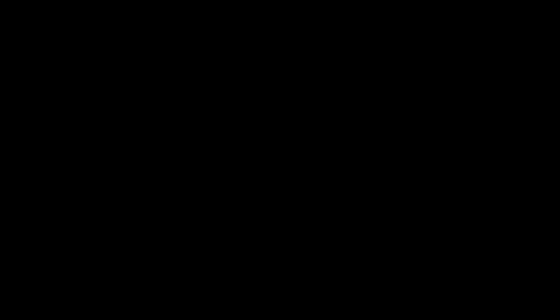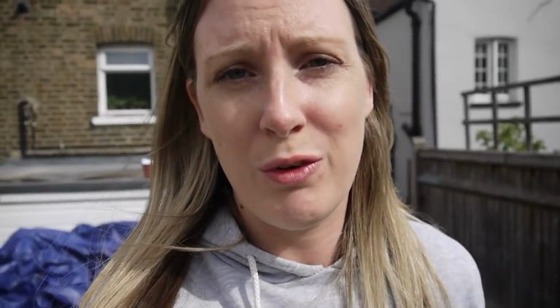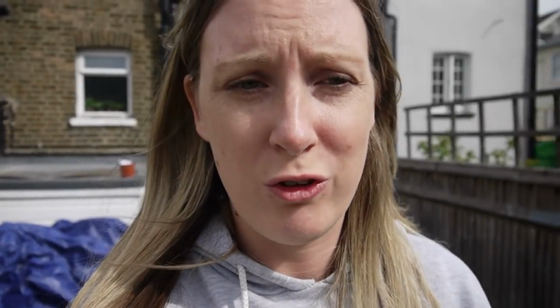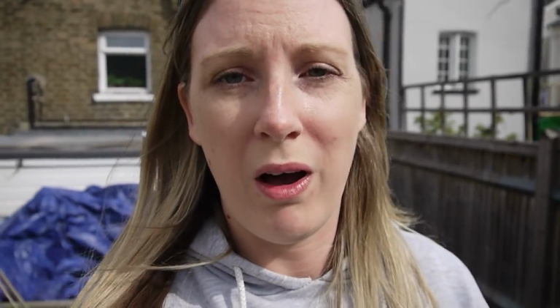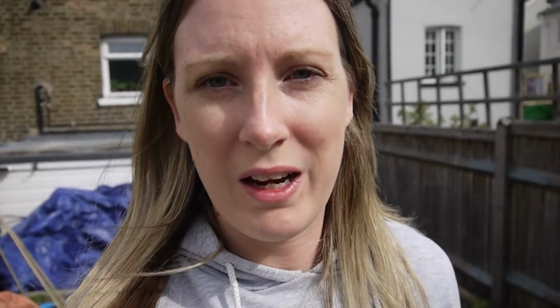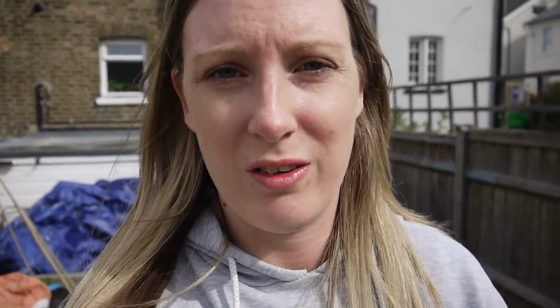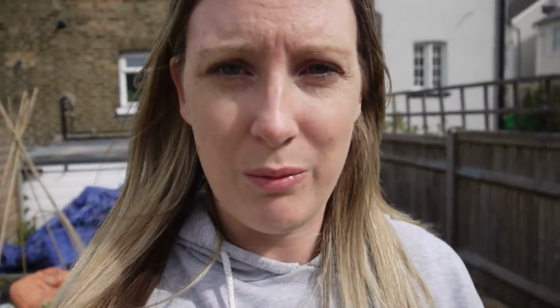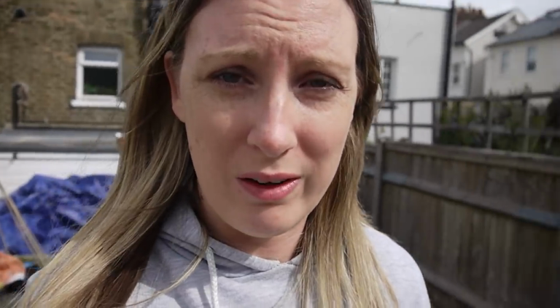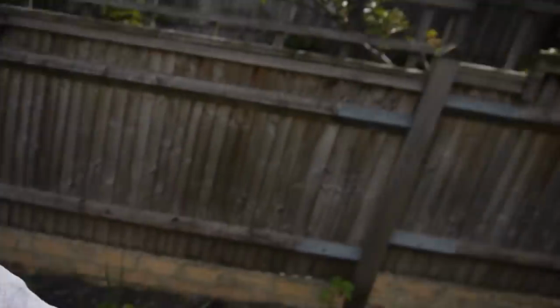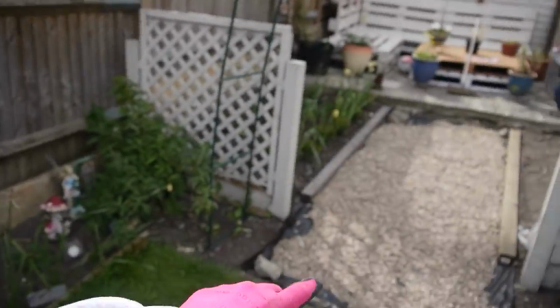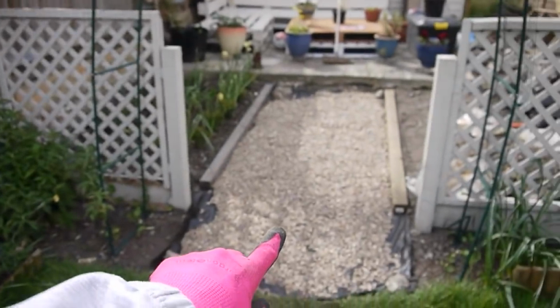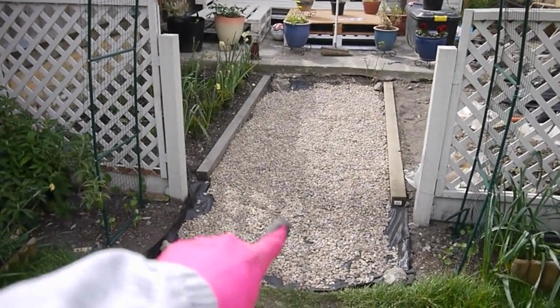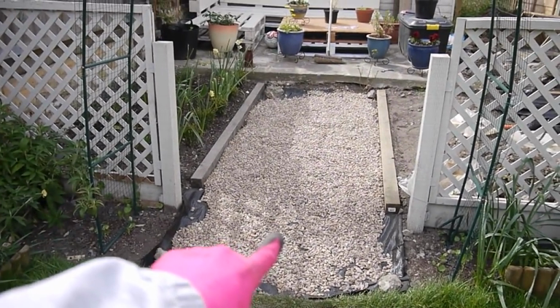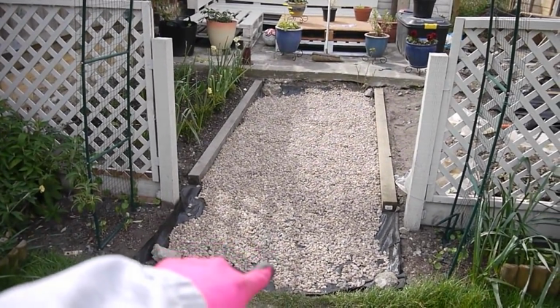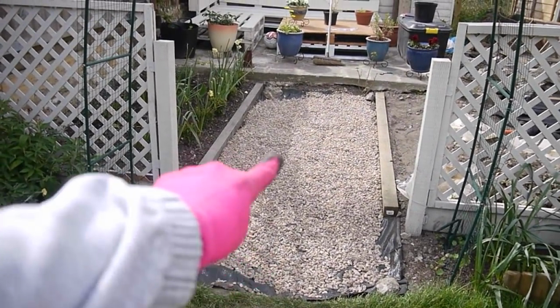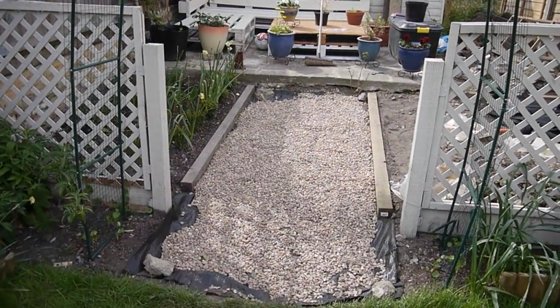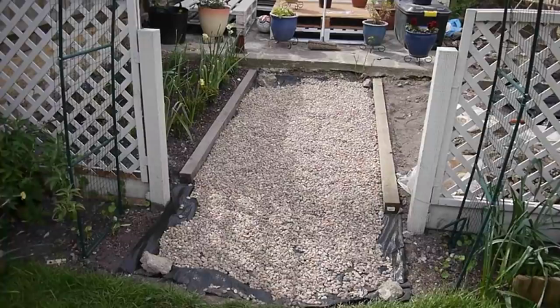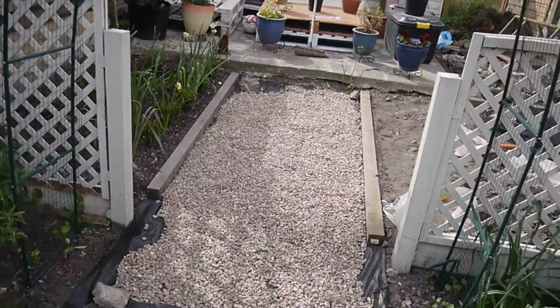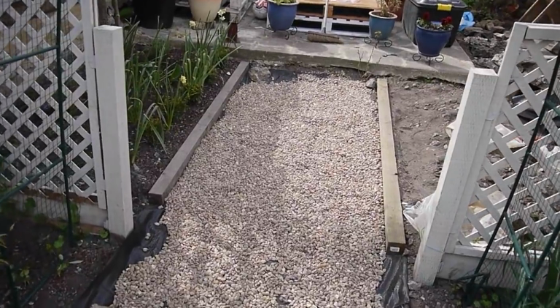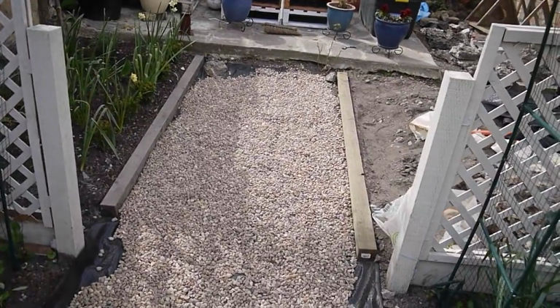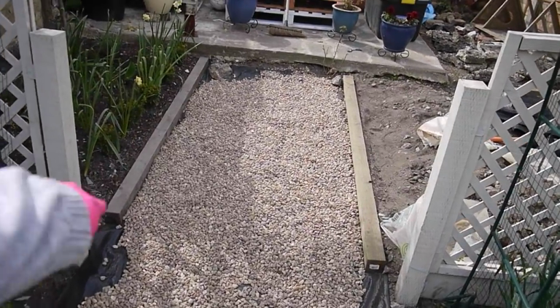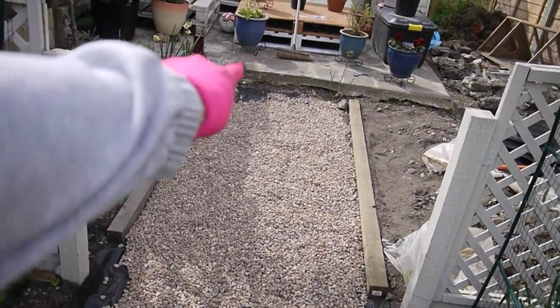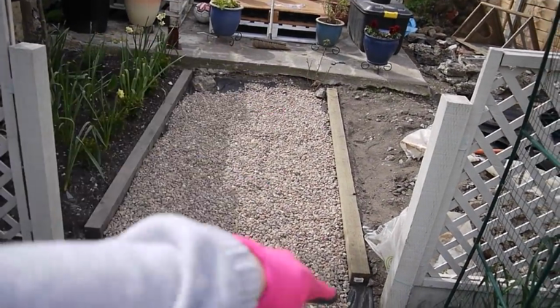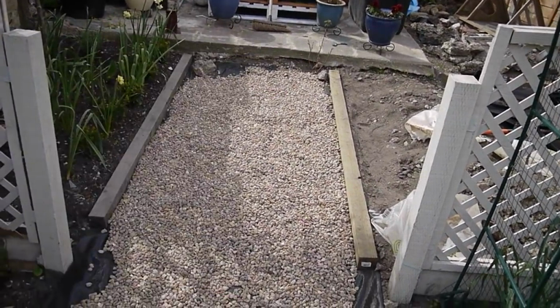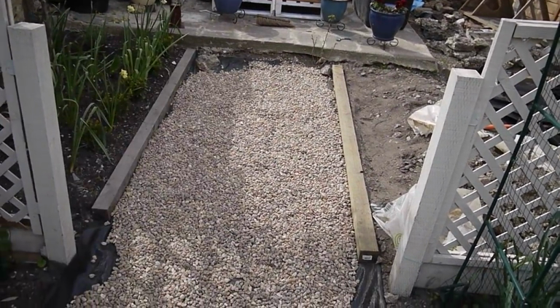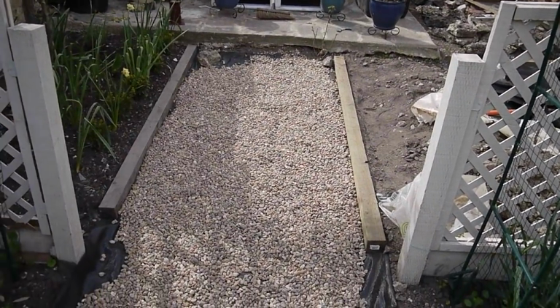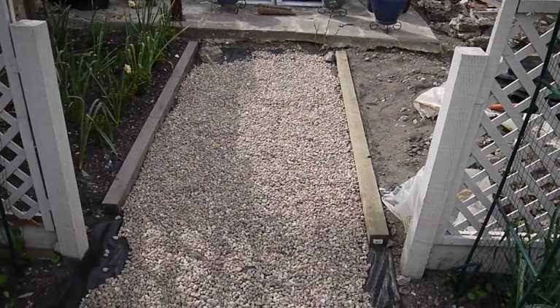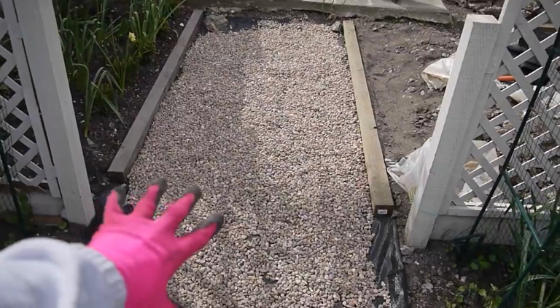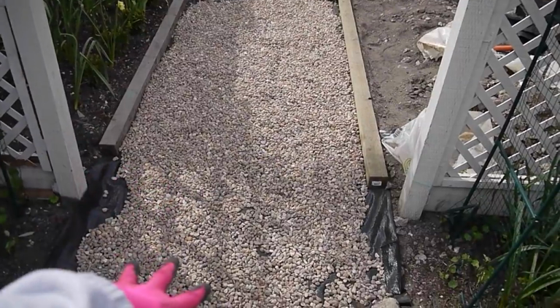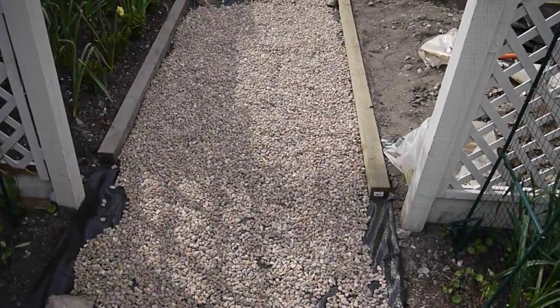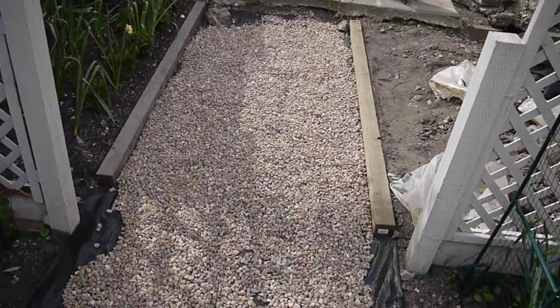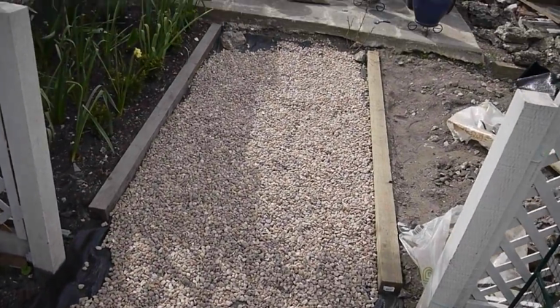I don't know if you remember our dodgy path at the back of the garden, but this is what it now looks like. Ta-da! So we just put some gravel down basically and a weed membrane underneath it. It's quite a cheap solution but there we go.